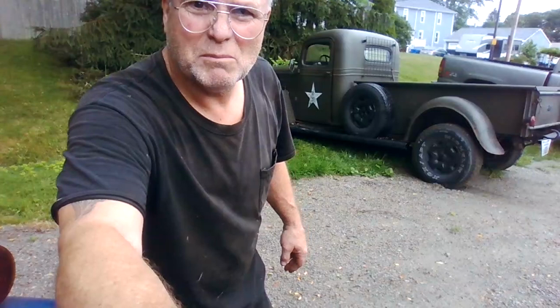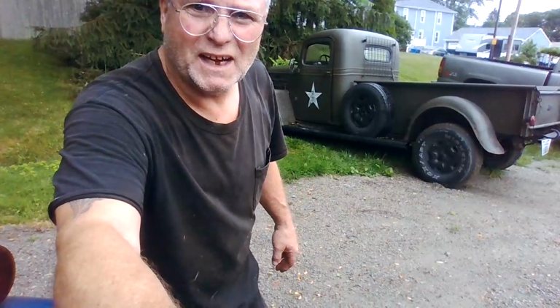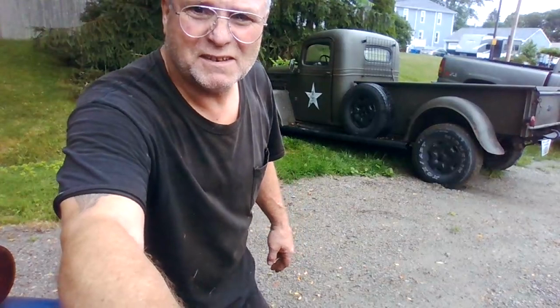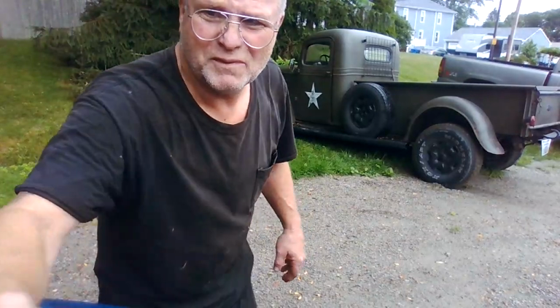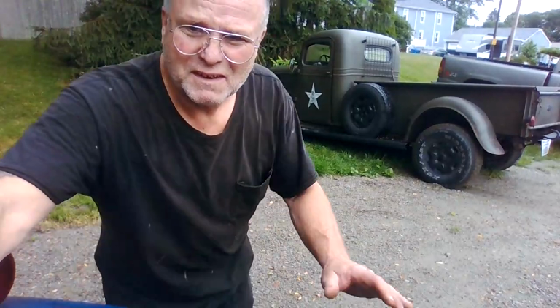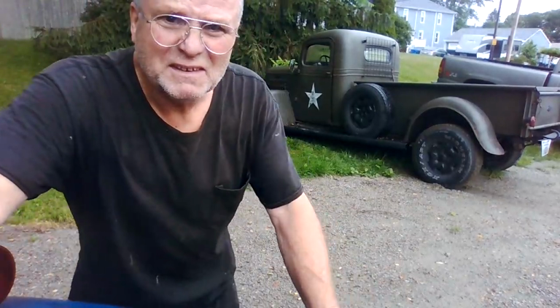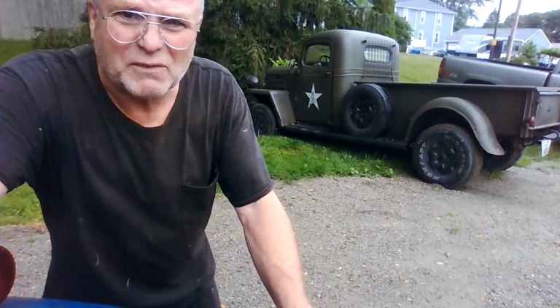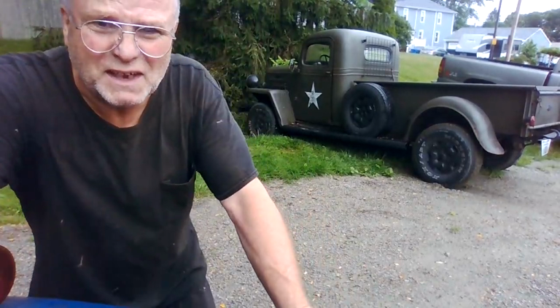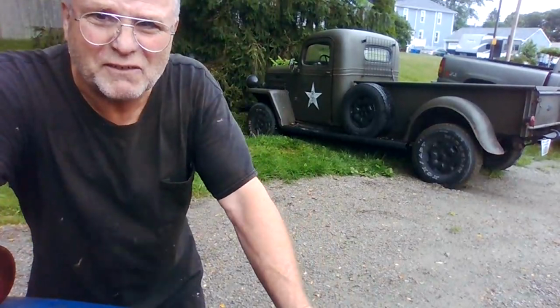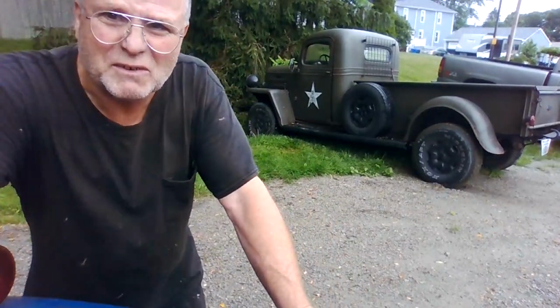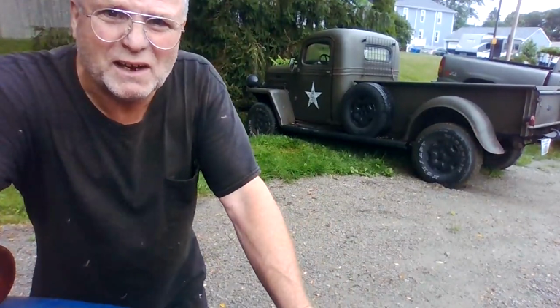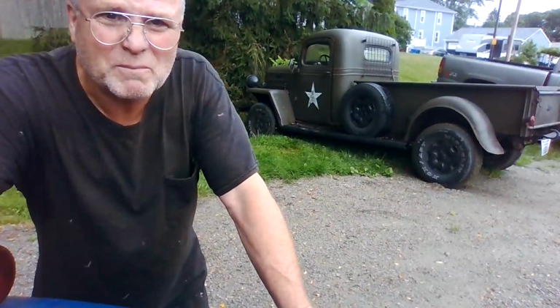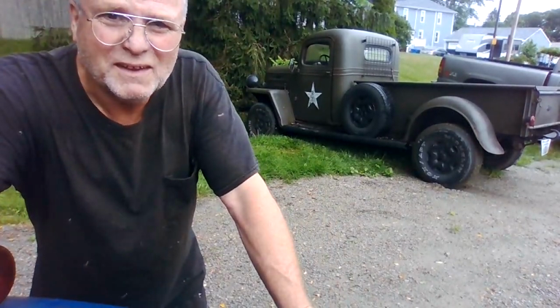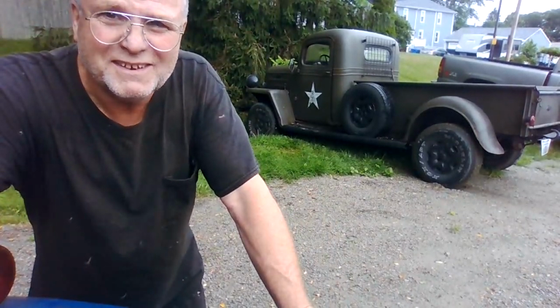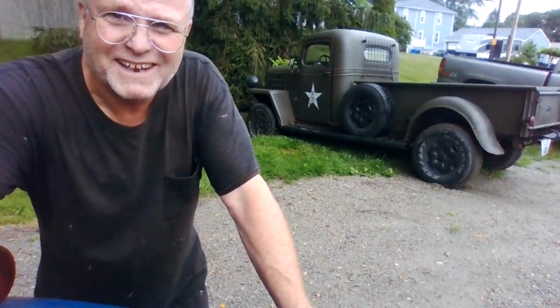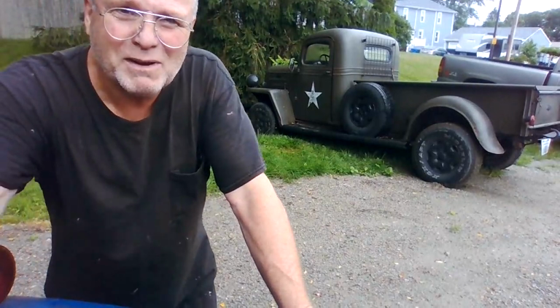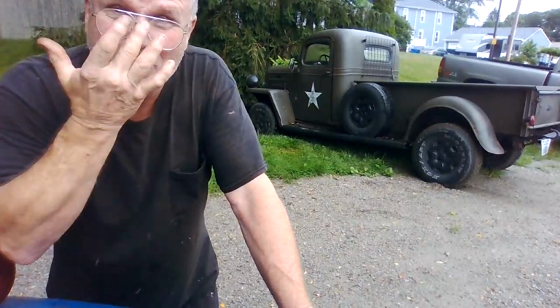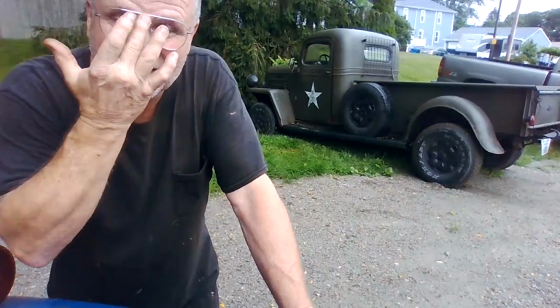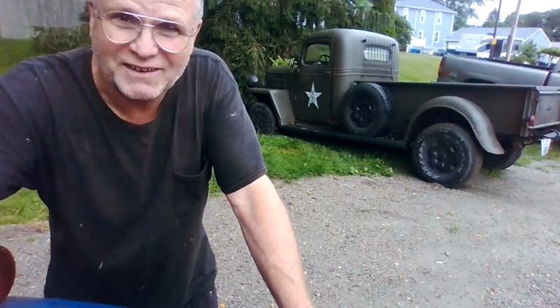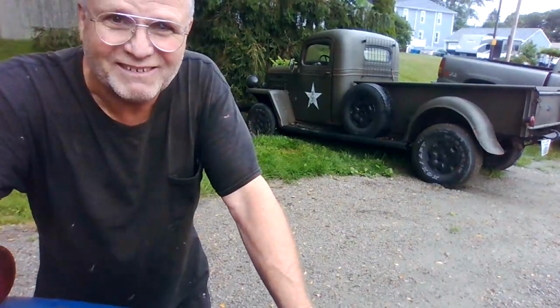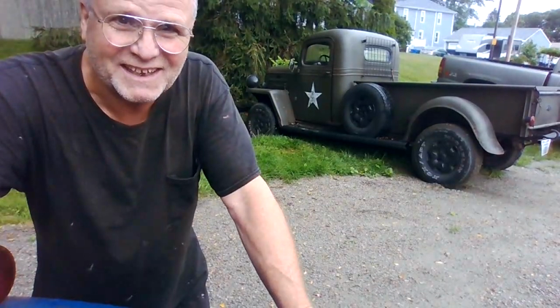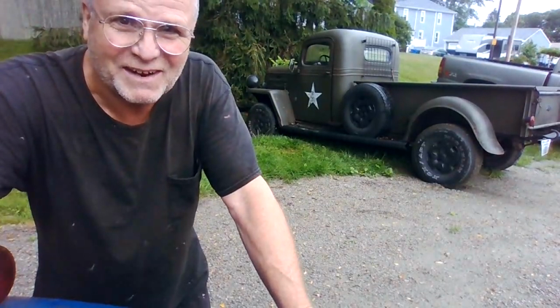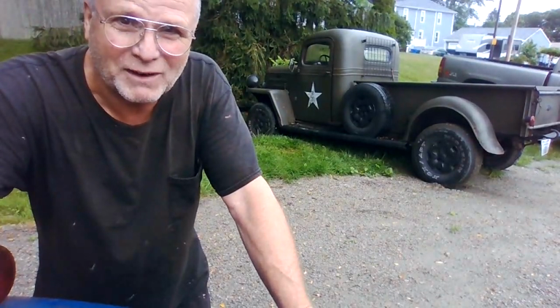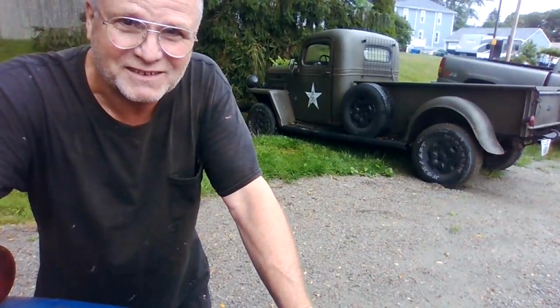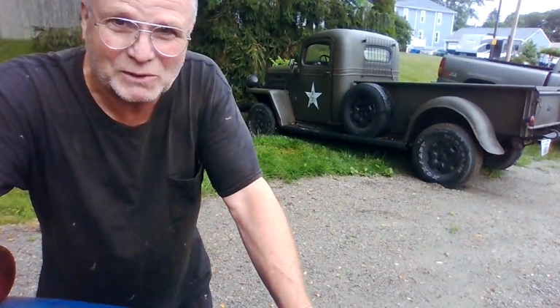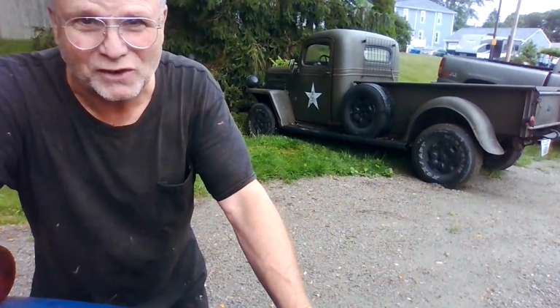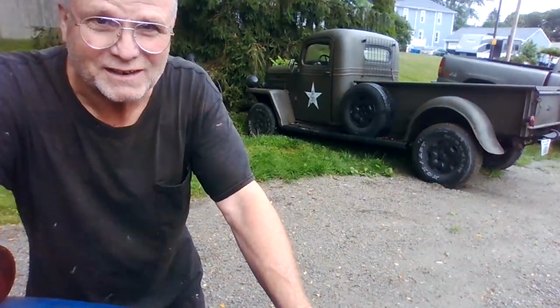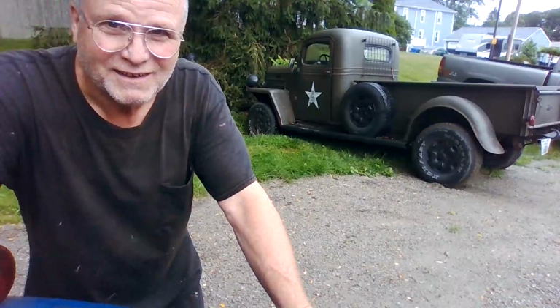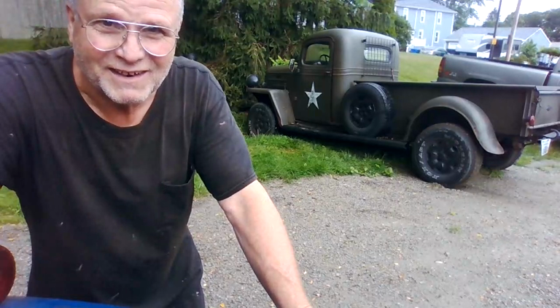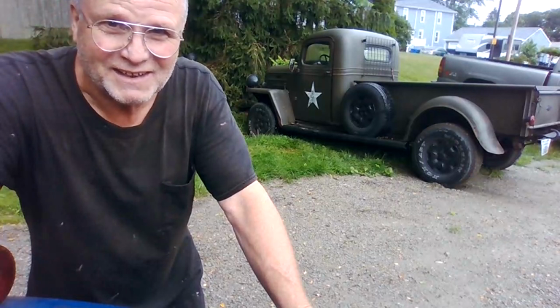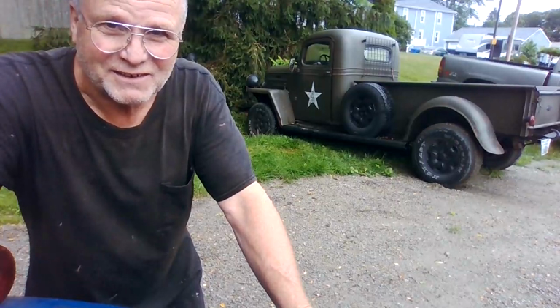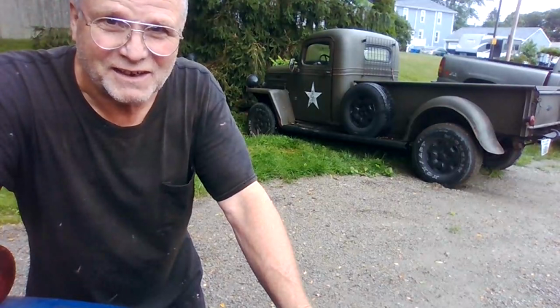Morning guys. July 15th here in Rusty, Rhode Island. So when I came back from breakfast, I was looking down at my breakfast and I rode the truck right down into the ditch.